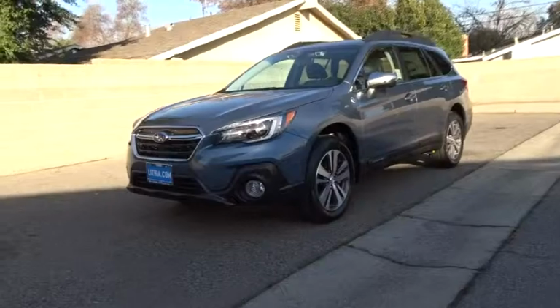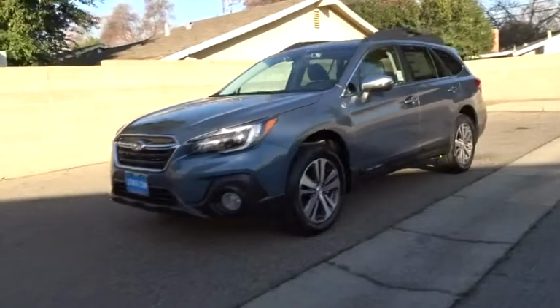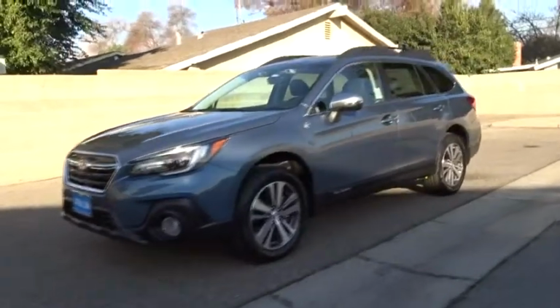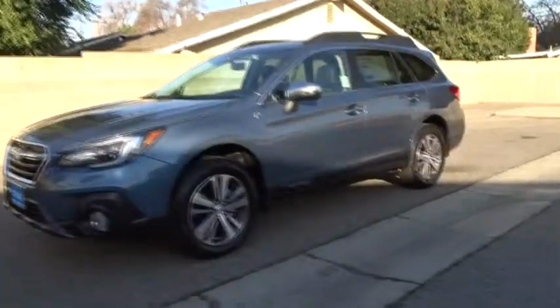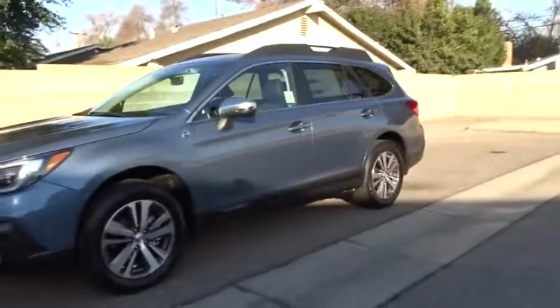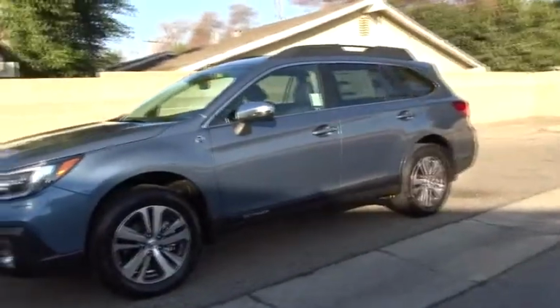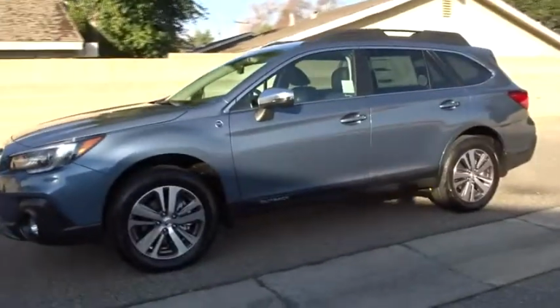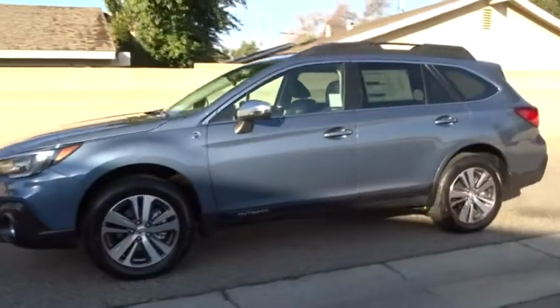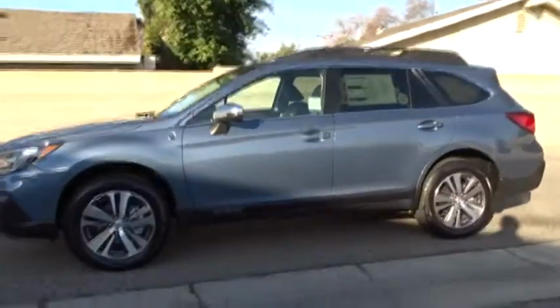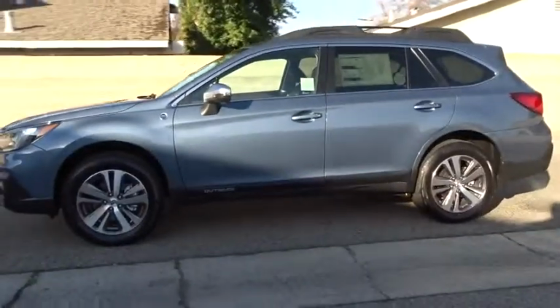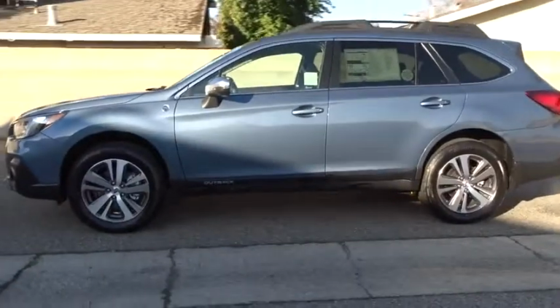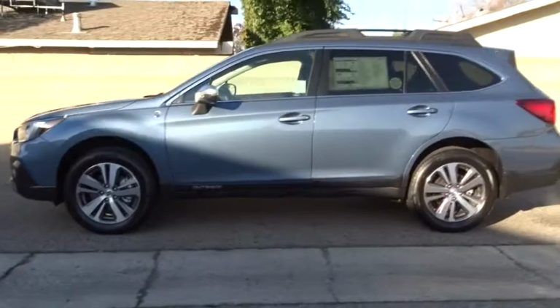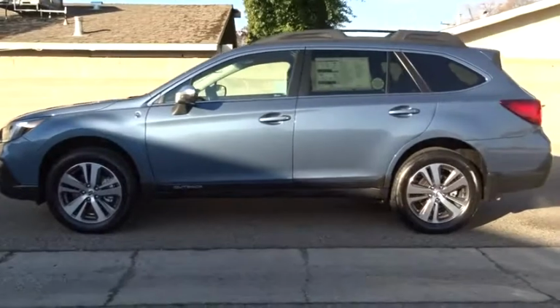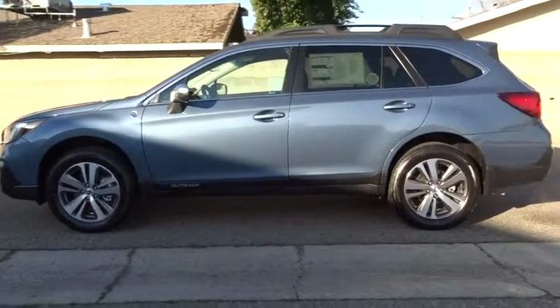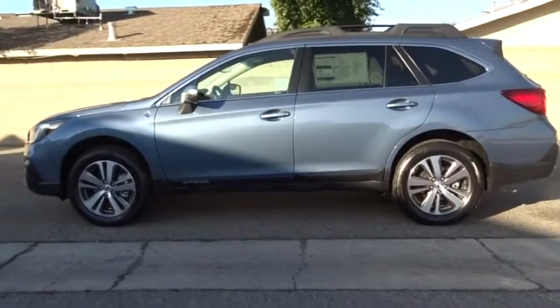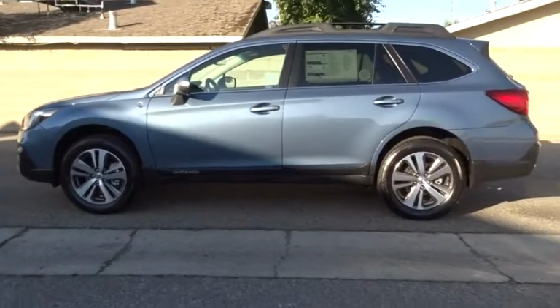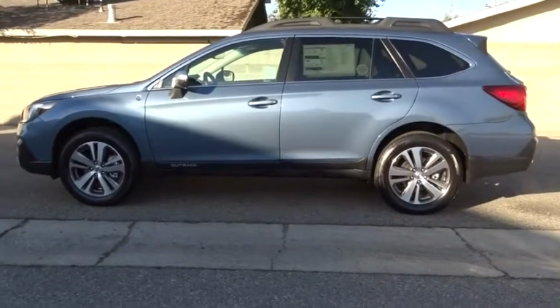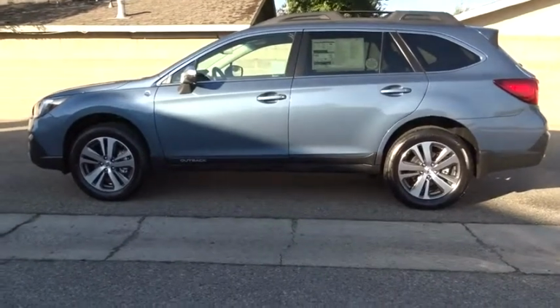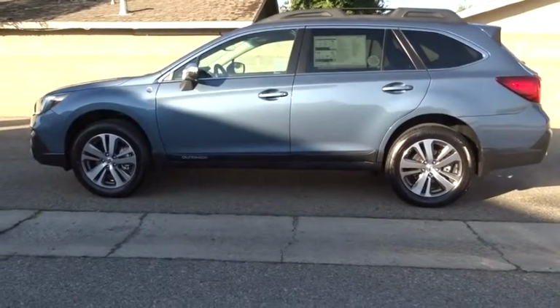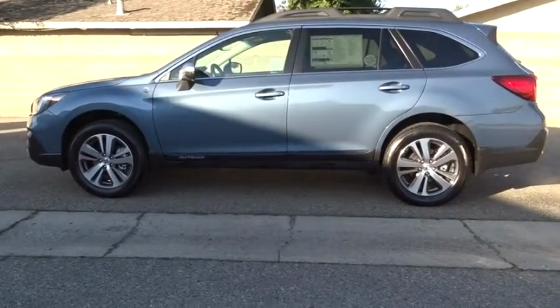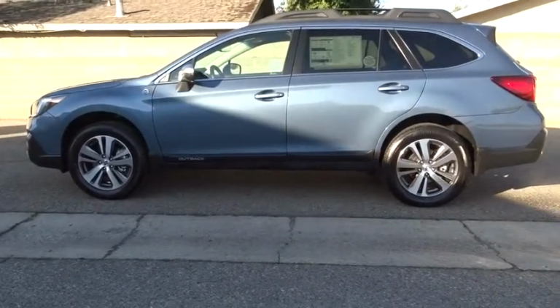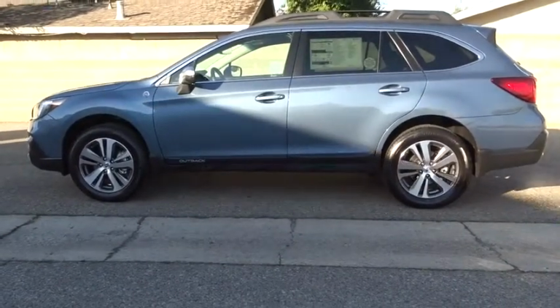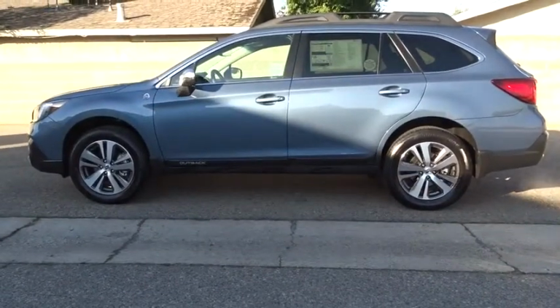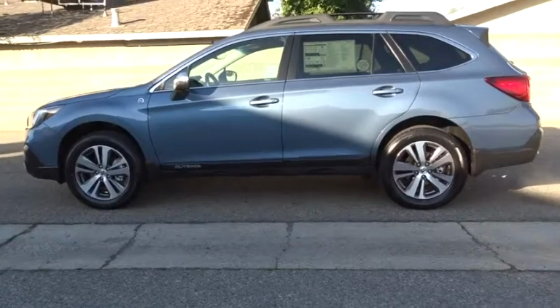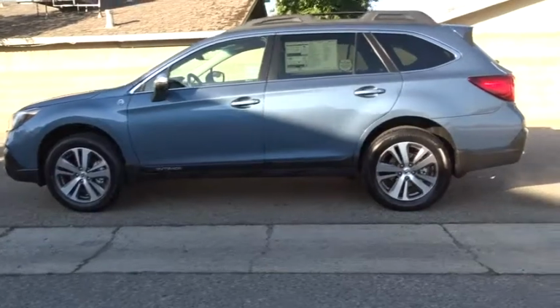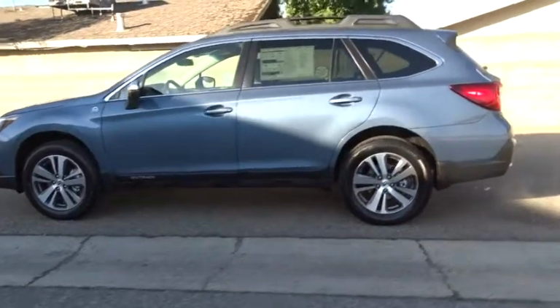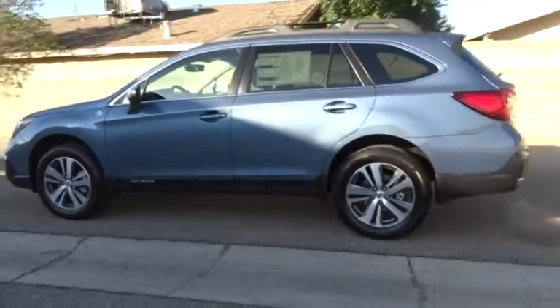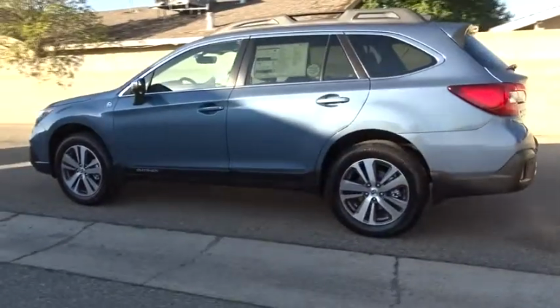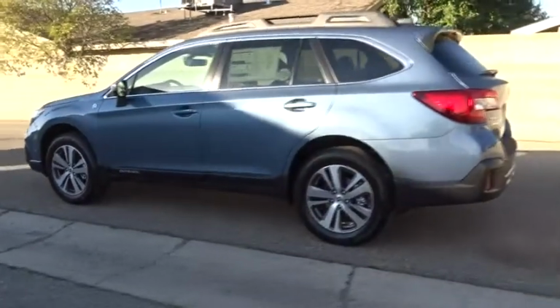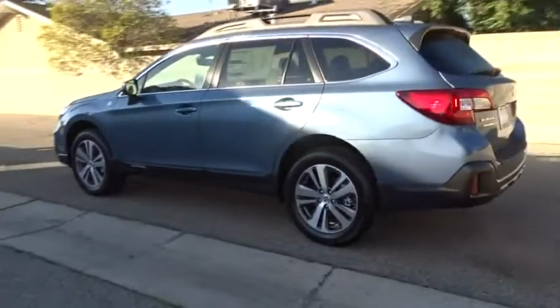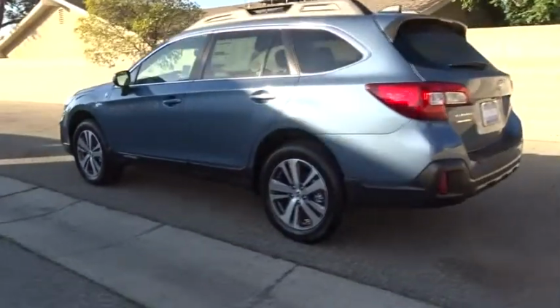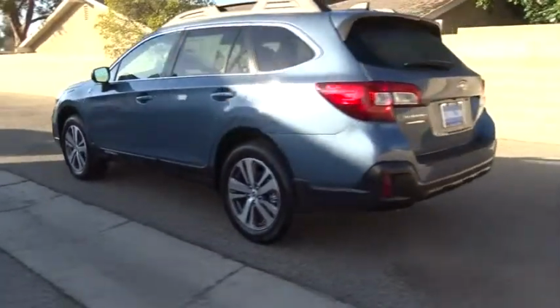2018 Subaru Outback. Take the go-anywhere capability of all-wheel drive and plenty of room for cargo and companions, and you've got the Subaru Outback. Let the adventure begin. Here are some of this vehicle's great options.